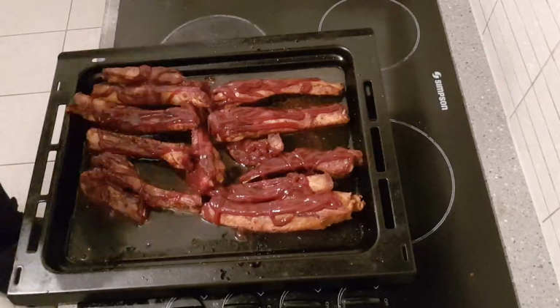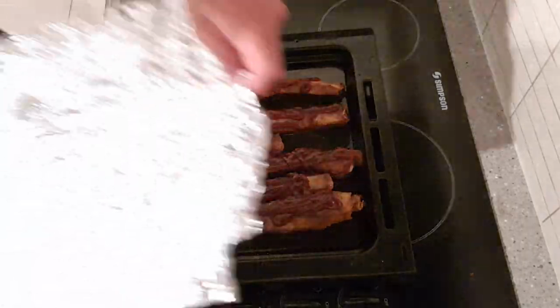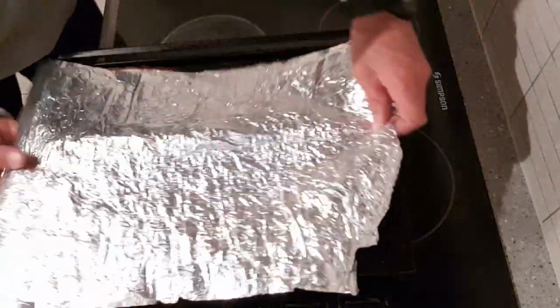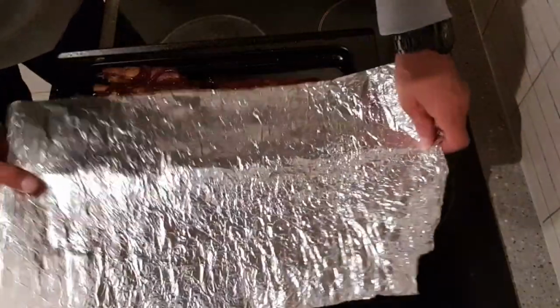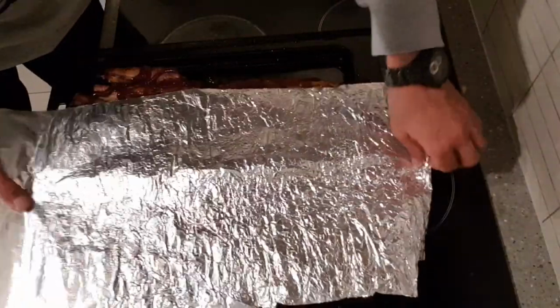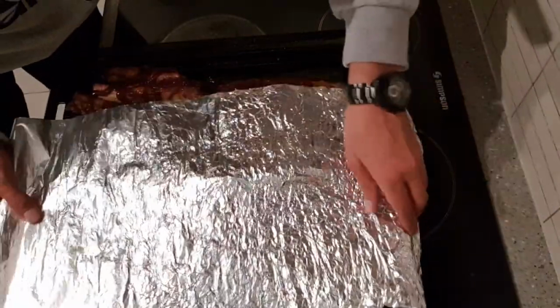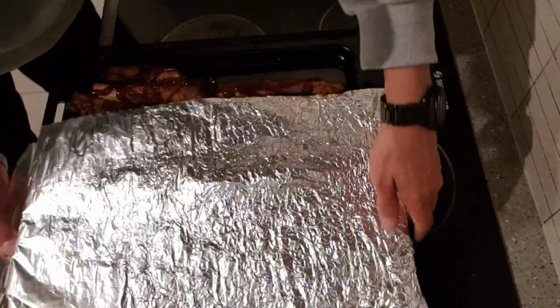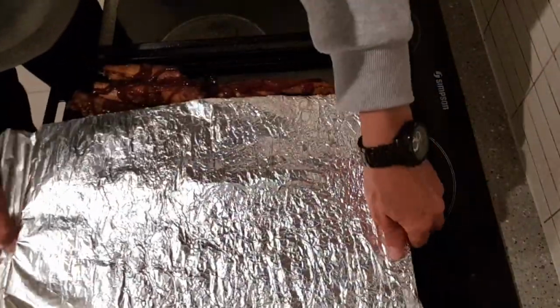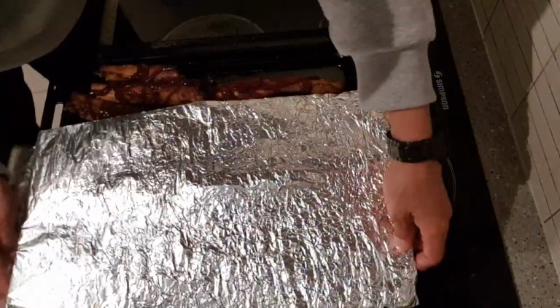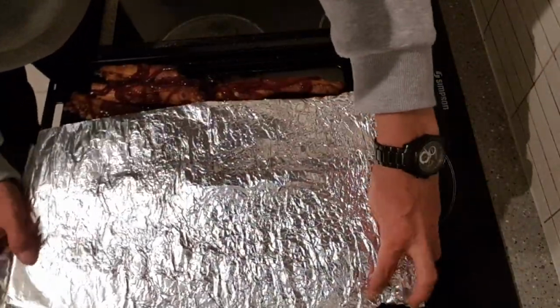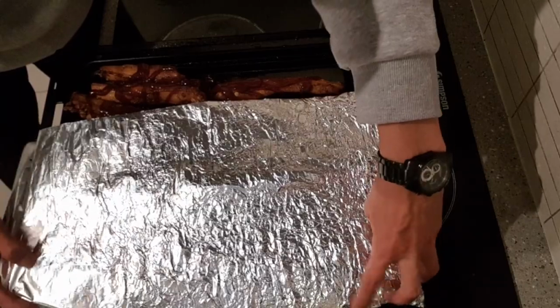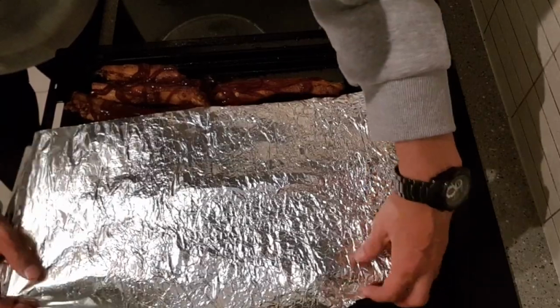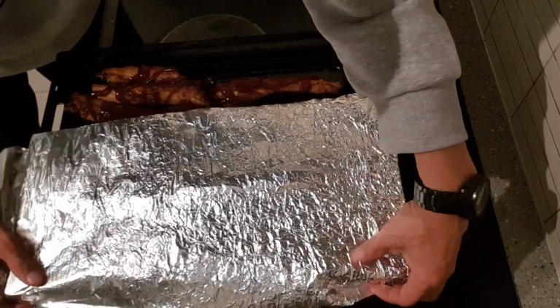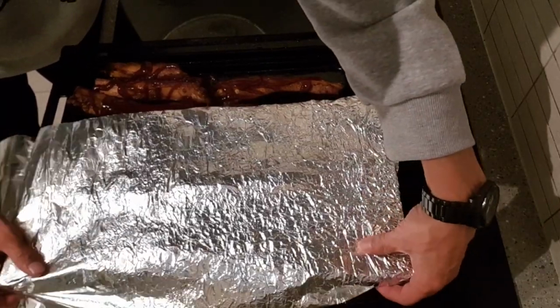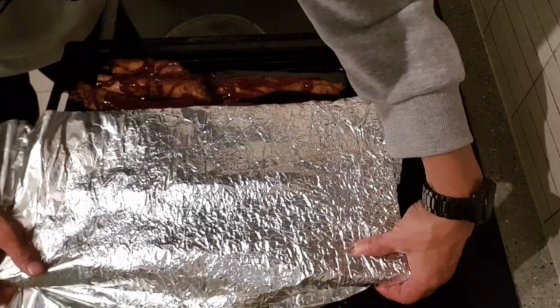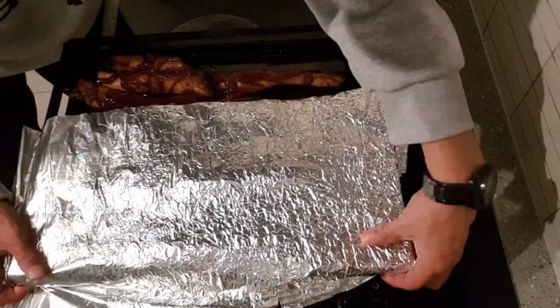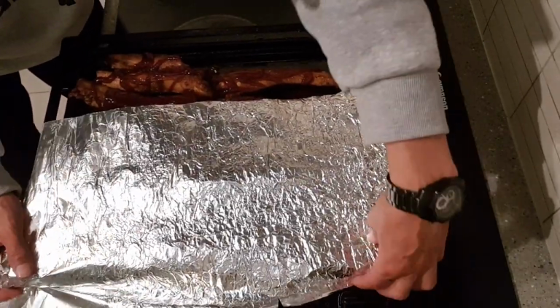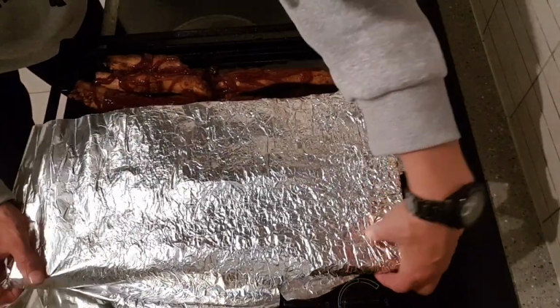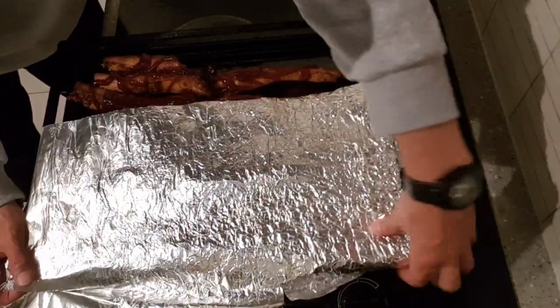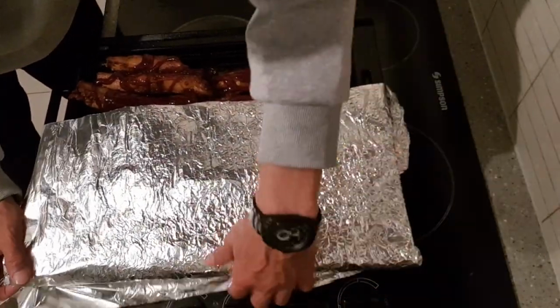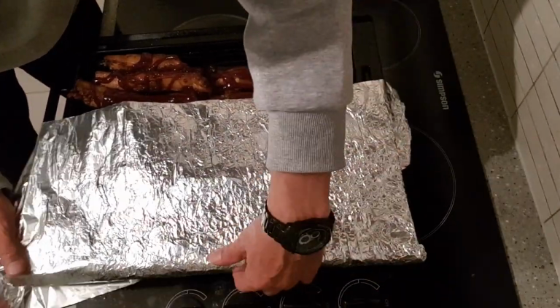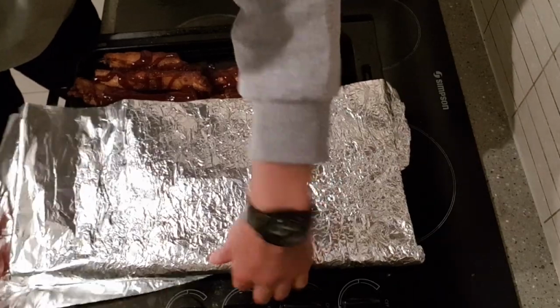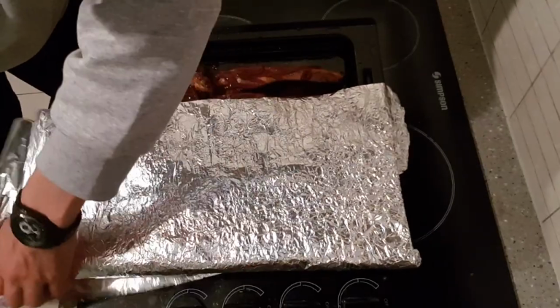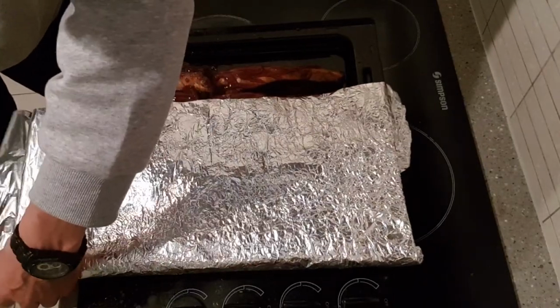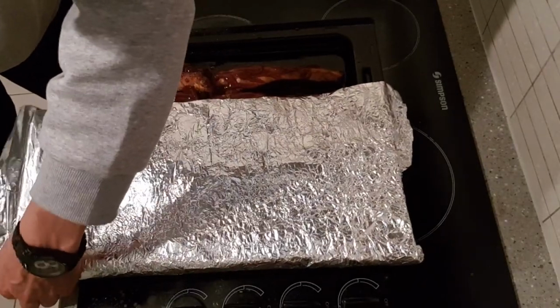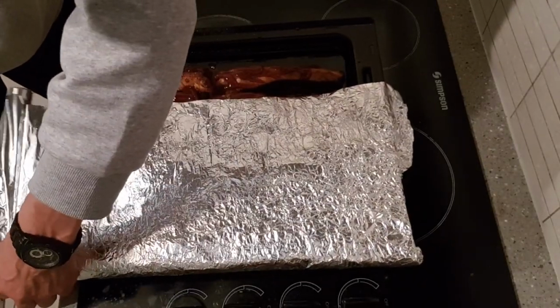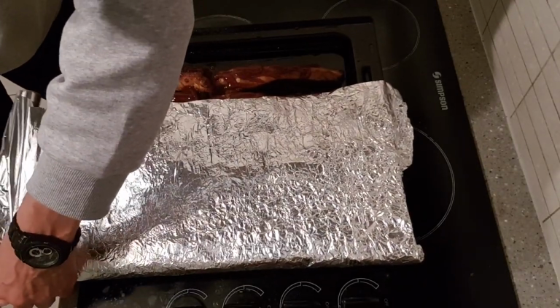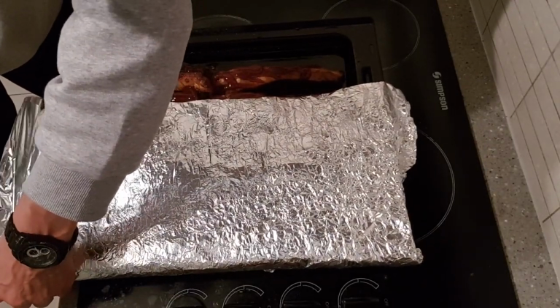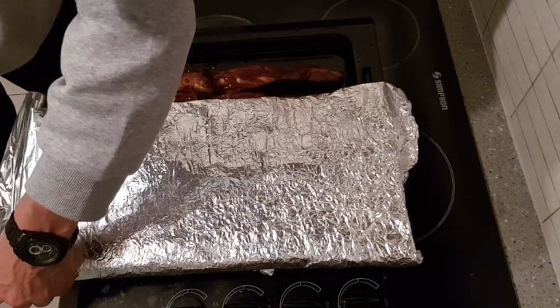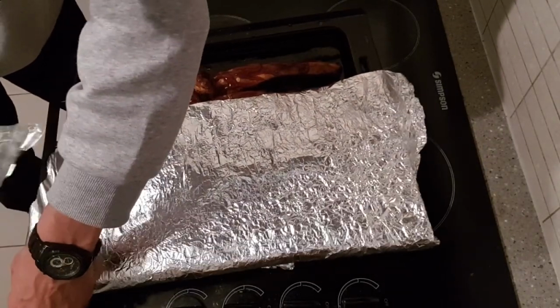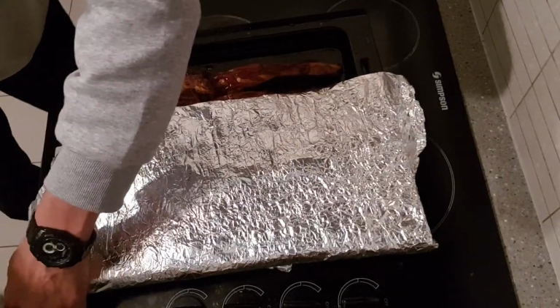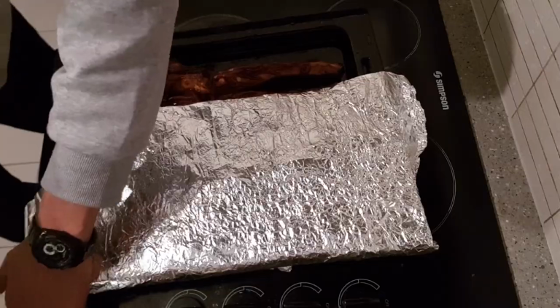I'm going to fully cover it with tin foil and jam it in the oven for about 45 minutes at 200 degrees. They're going to have a bit of a slow cook in the oven — 40 to 45 minutes.